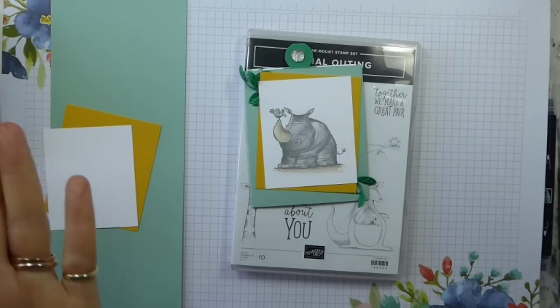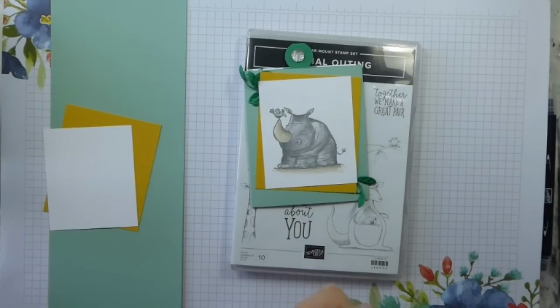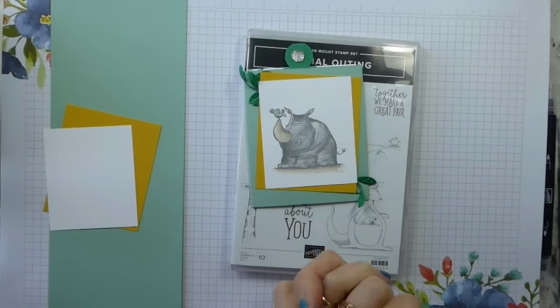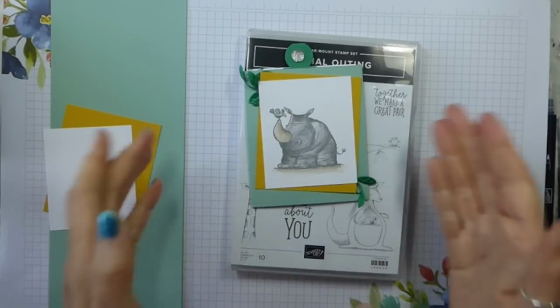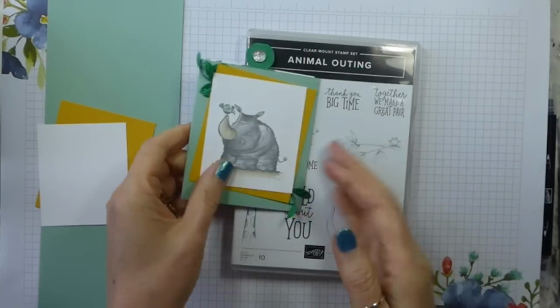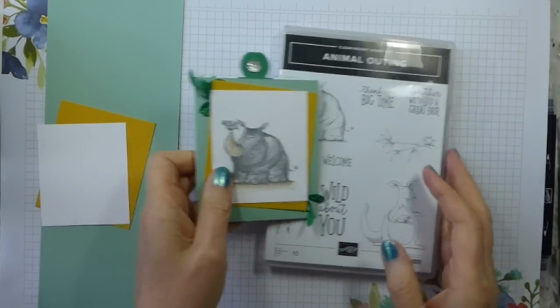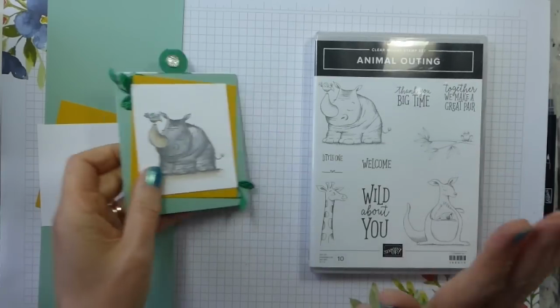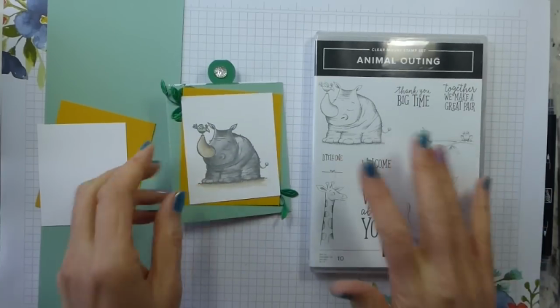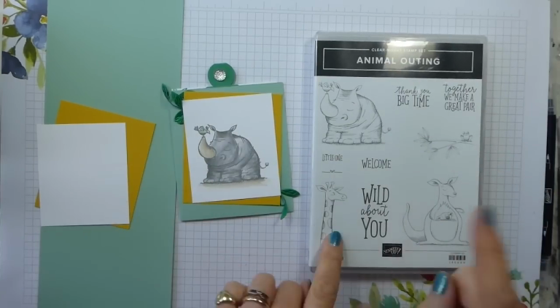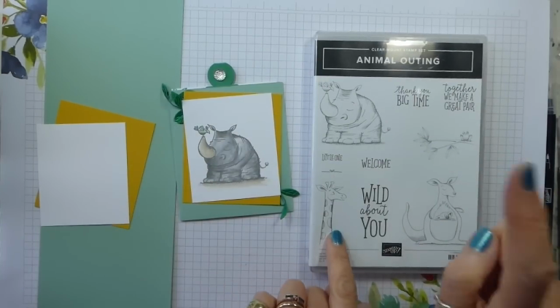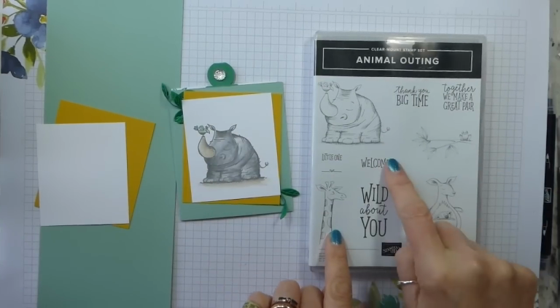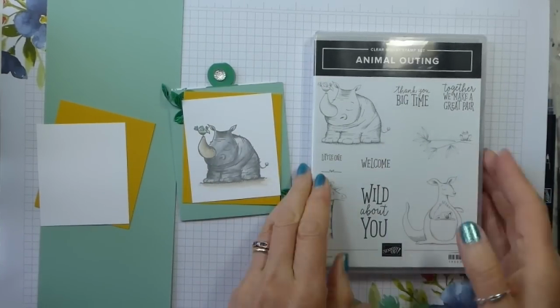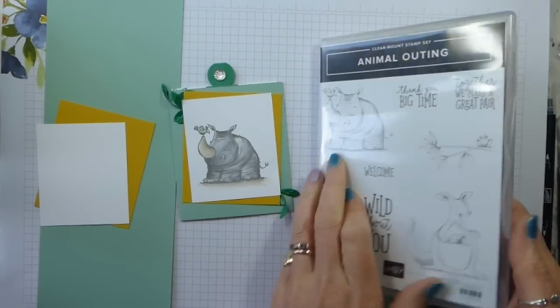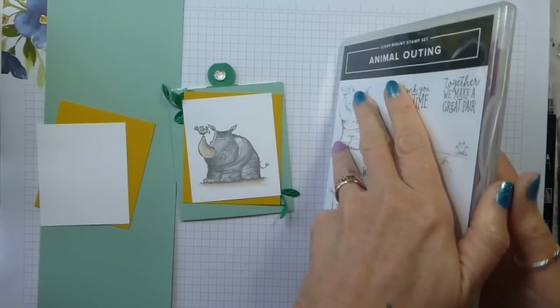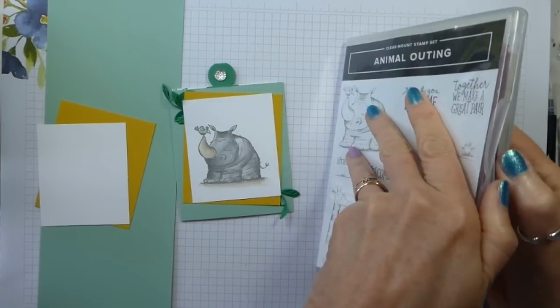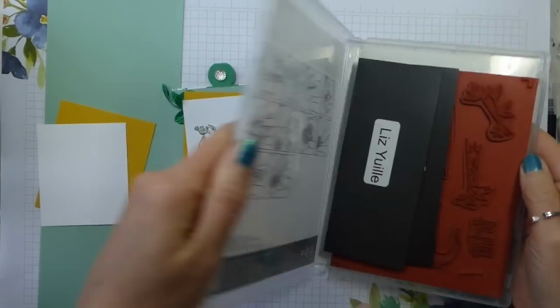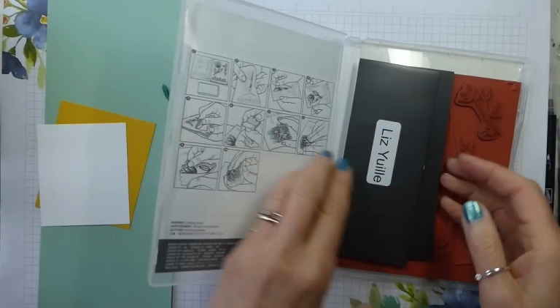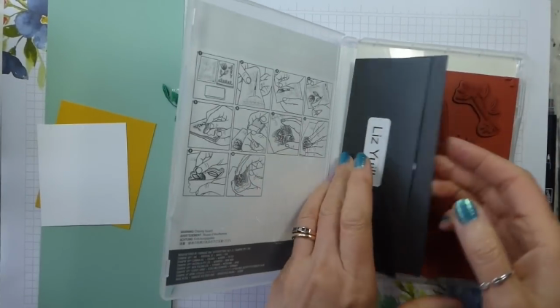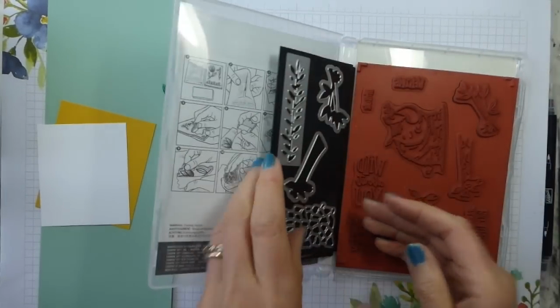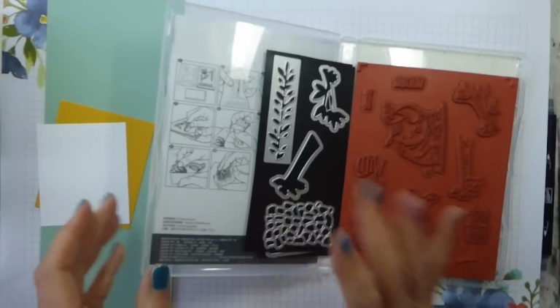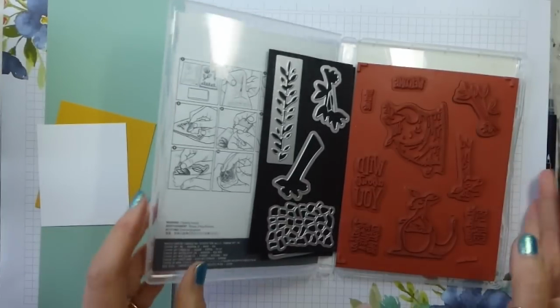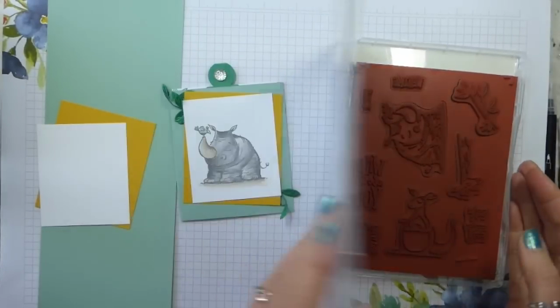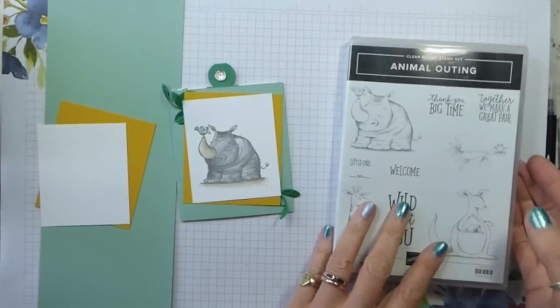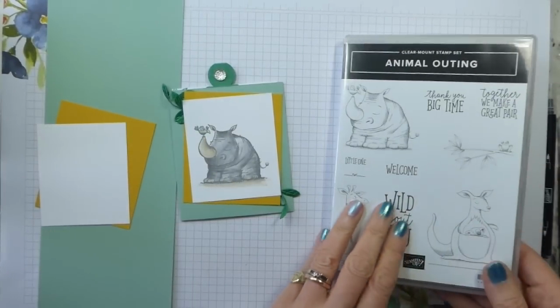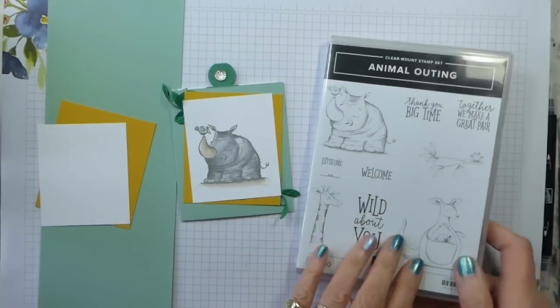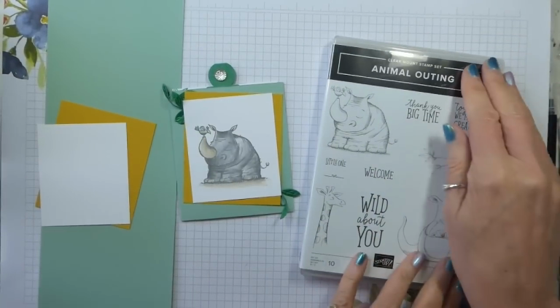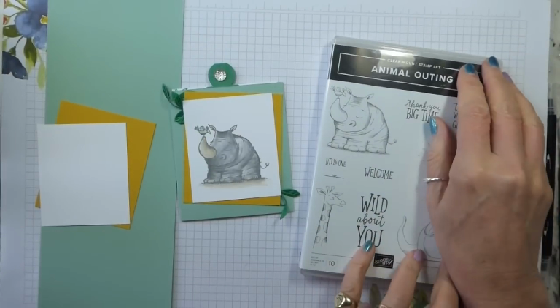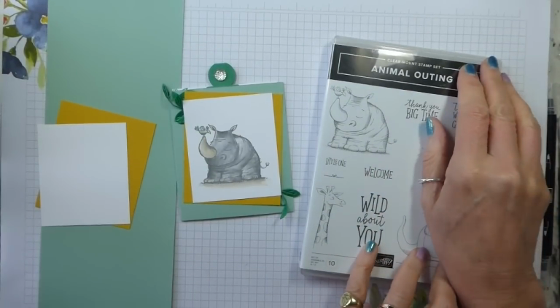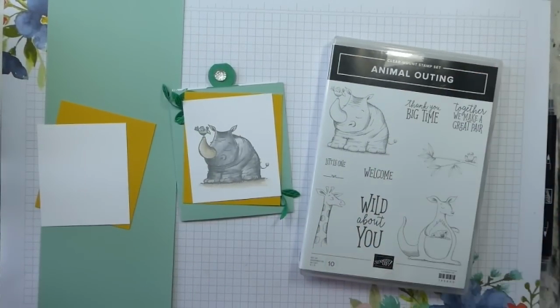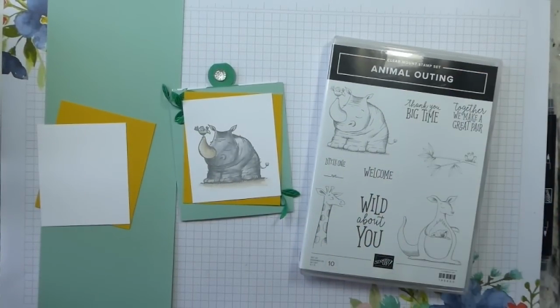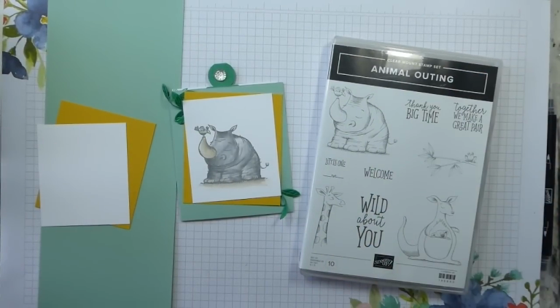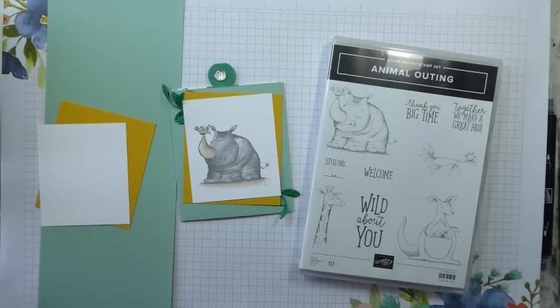This is using the Animal Outing Stamp Set. This does come with dies, which I have here, but we're not using the dies today. I love this set — it is gorgeous.